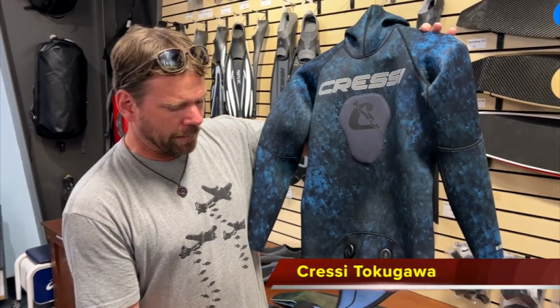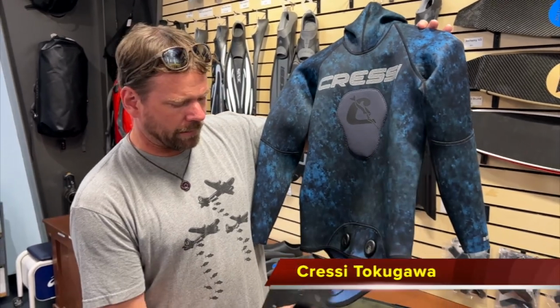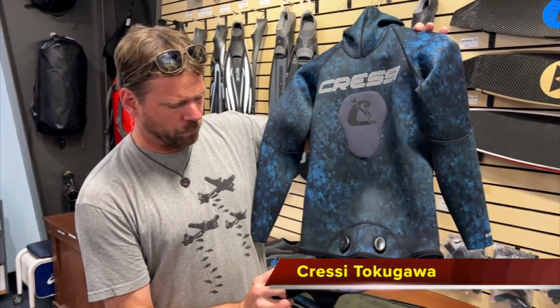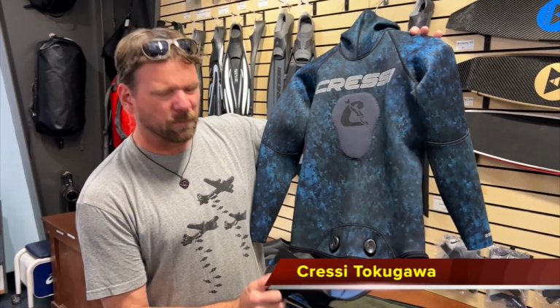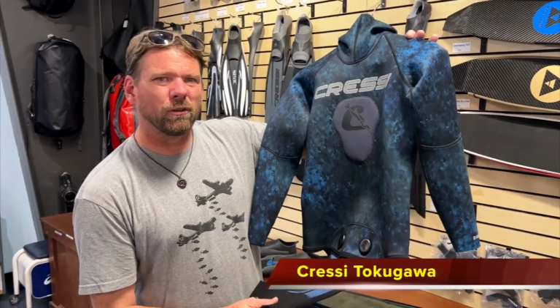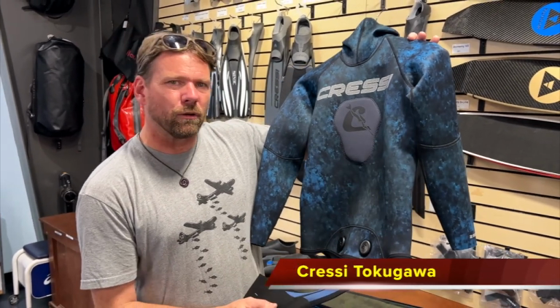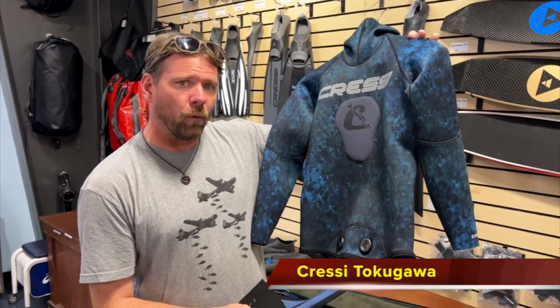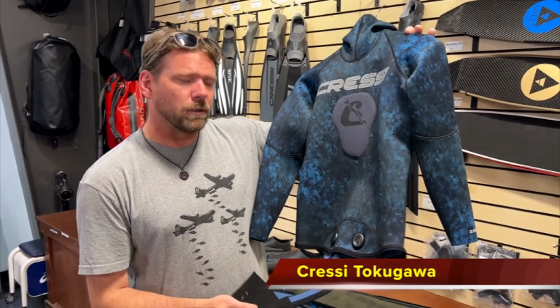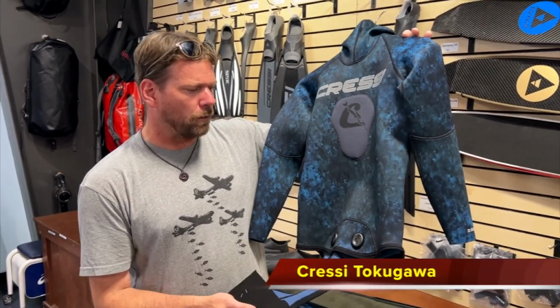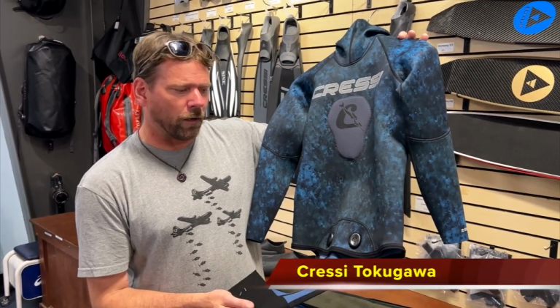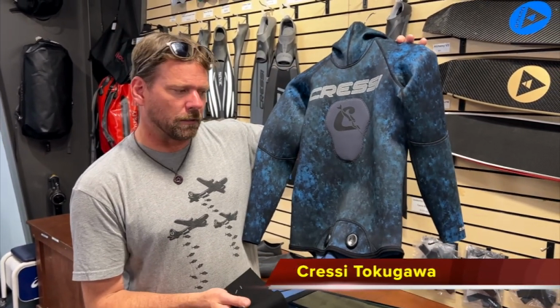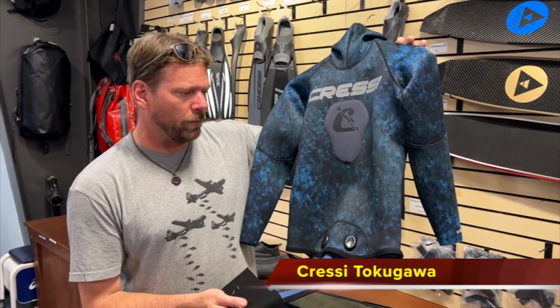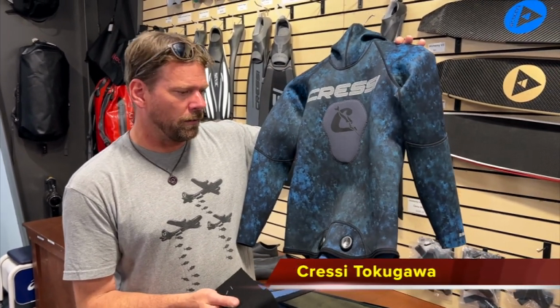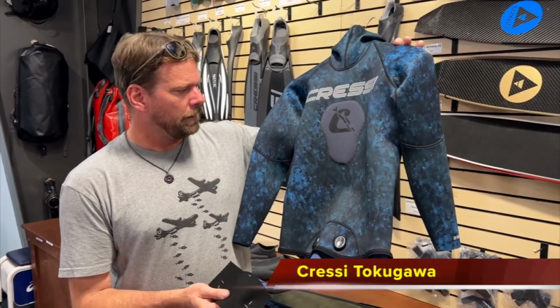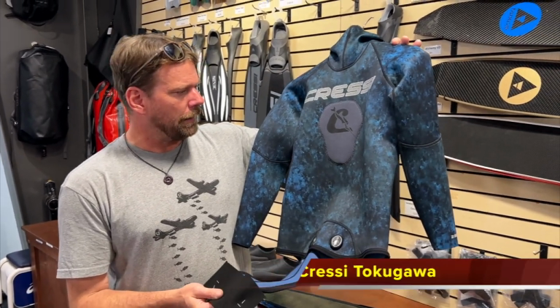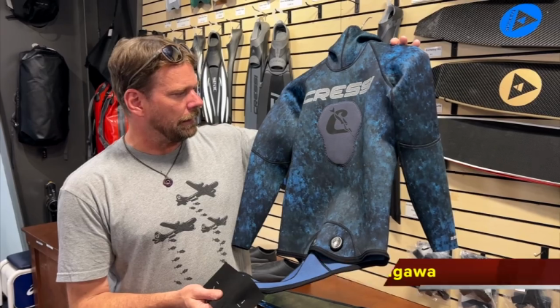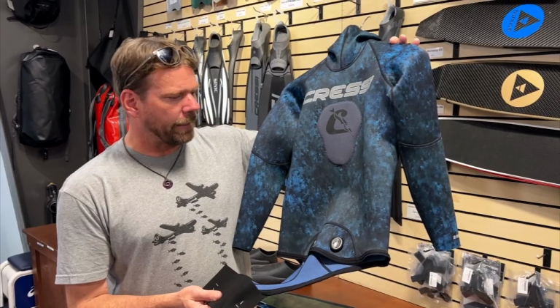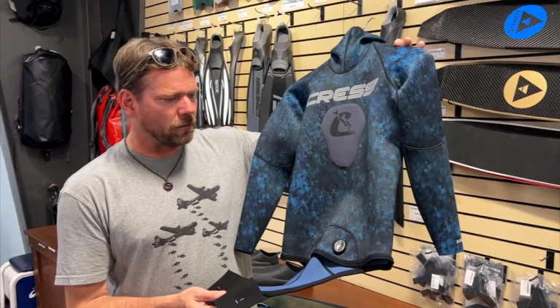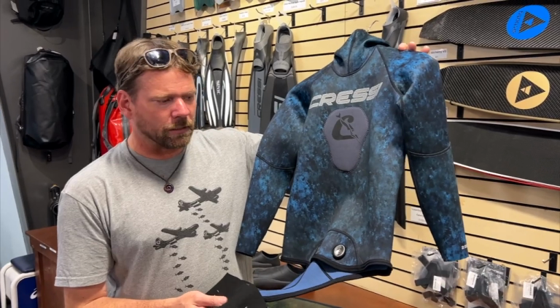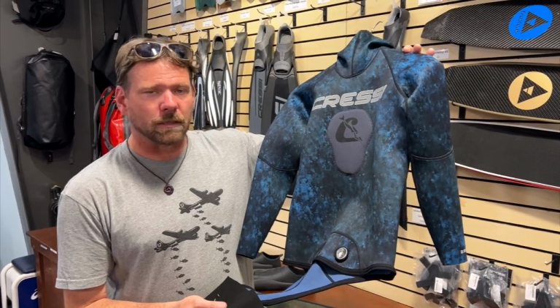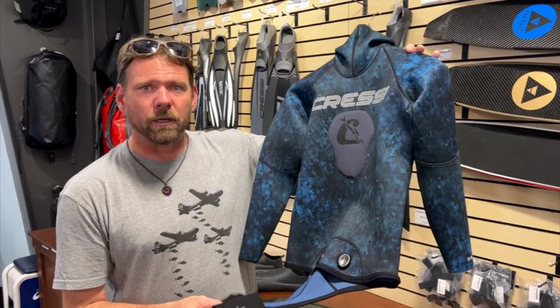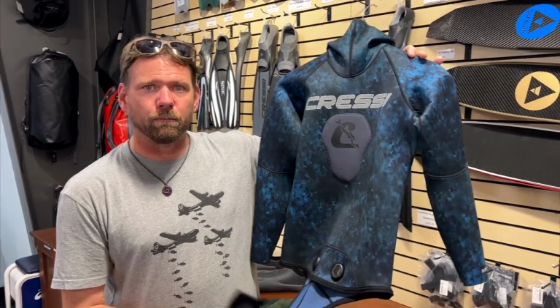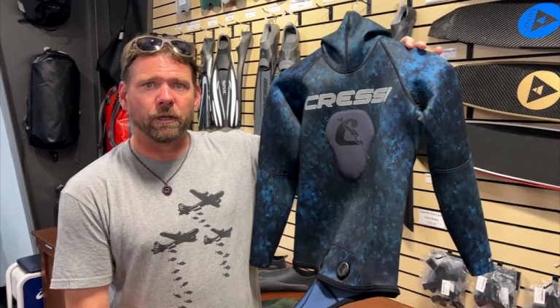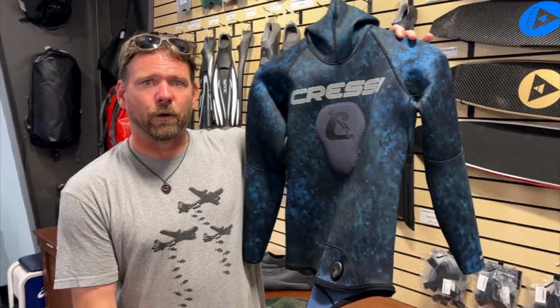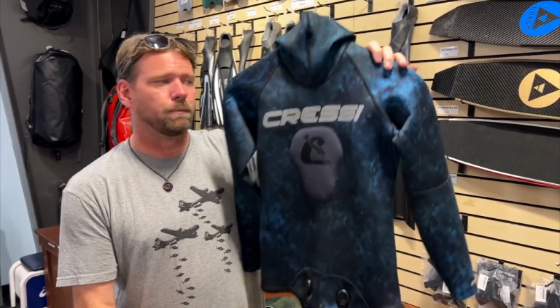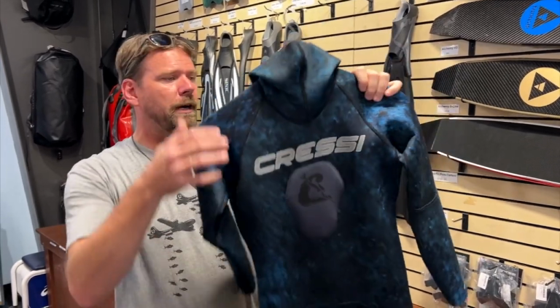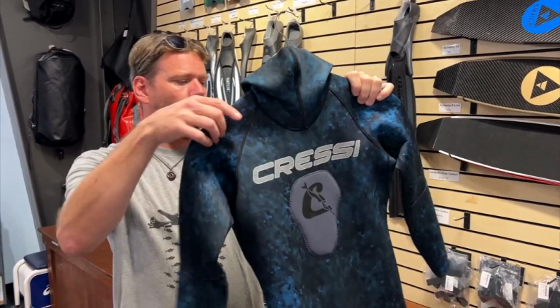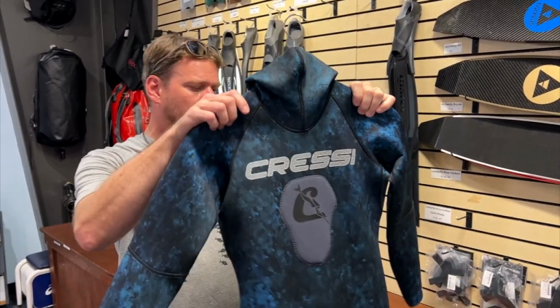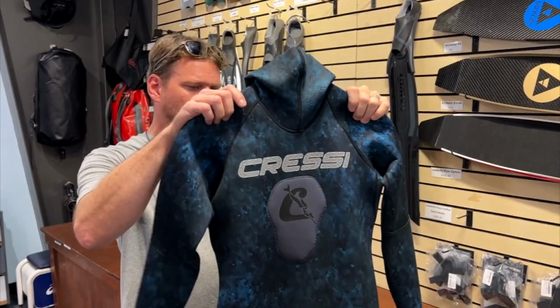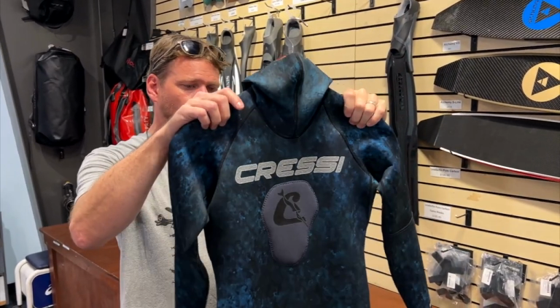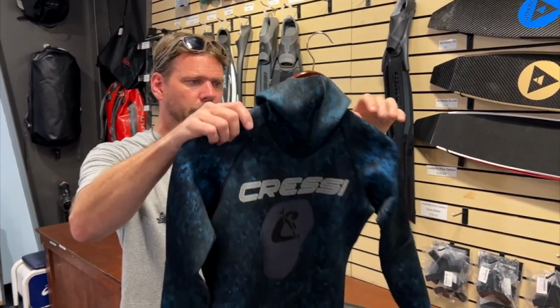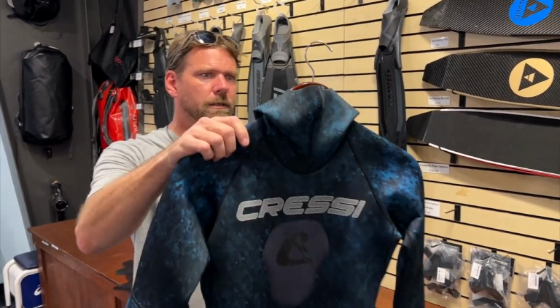I think this one runs about $234. So as far as the two mil line suit goes, this is a pretty good price point on a really good suit.